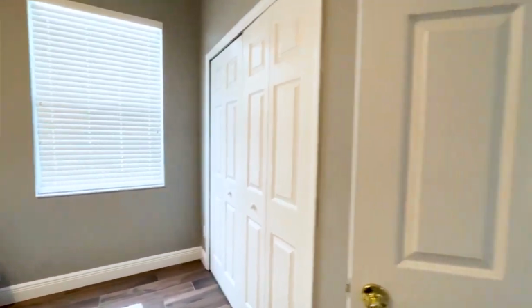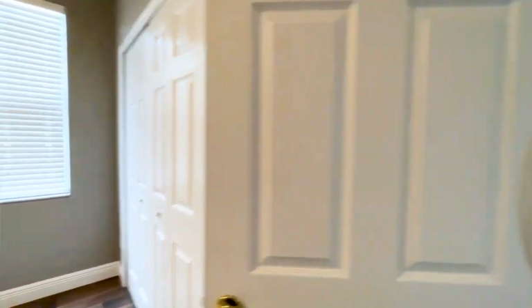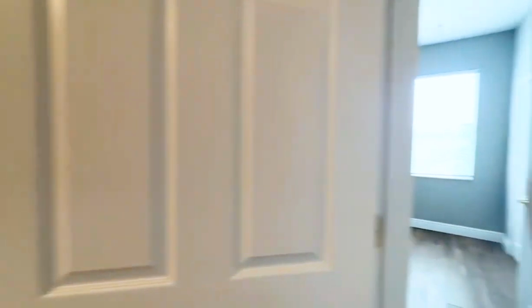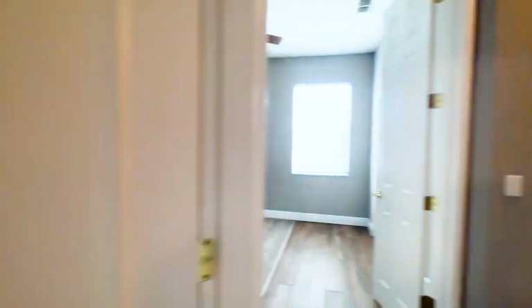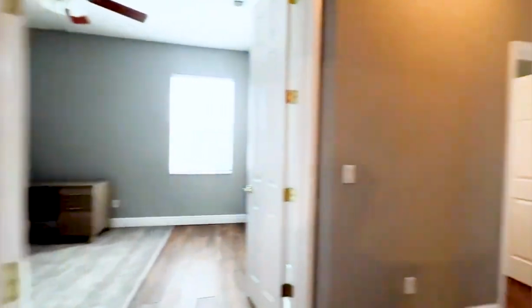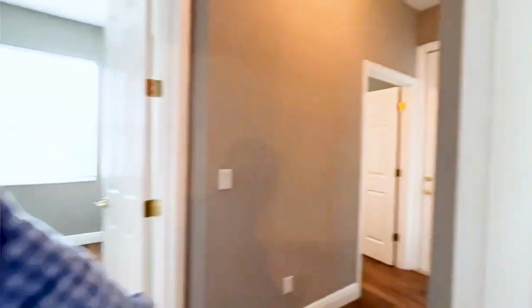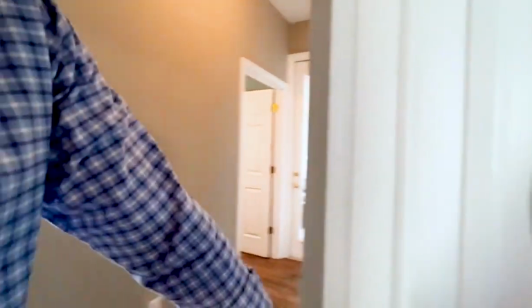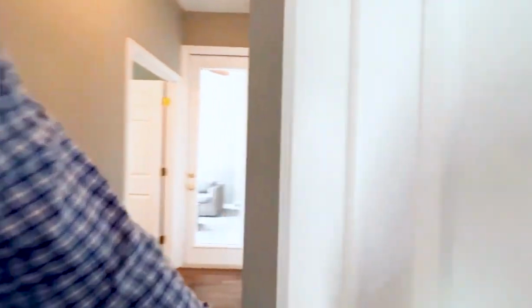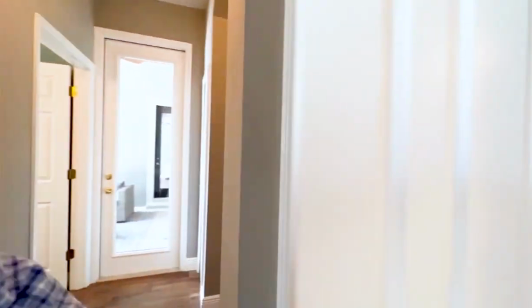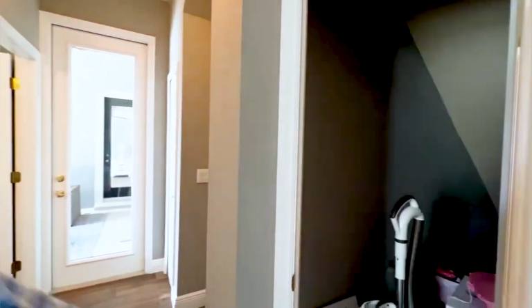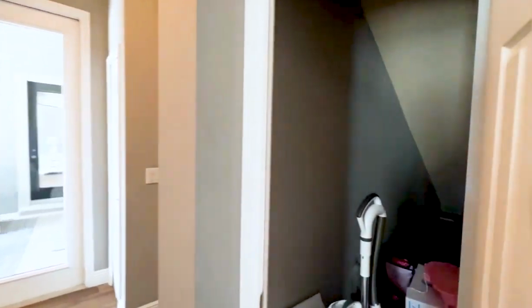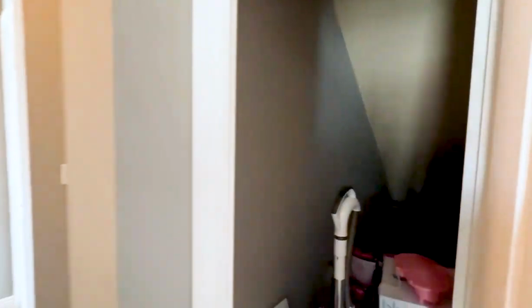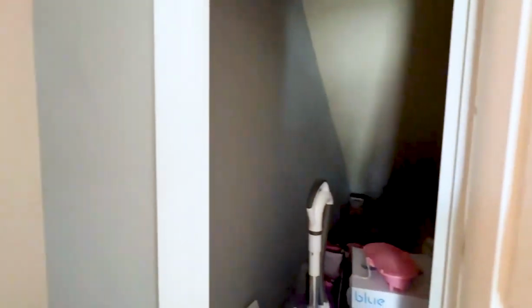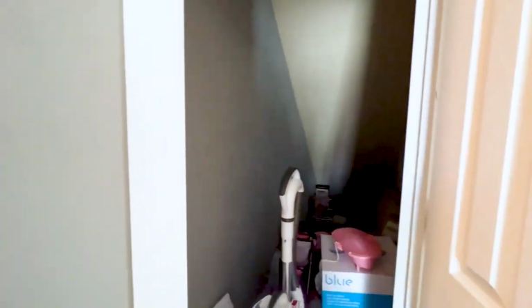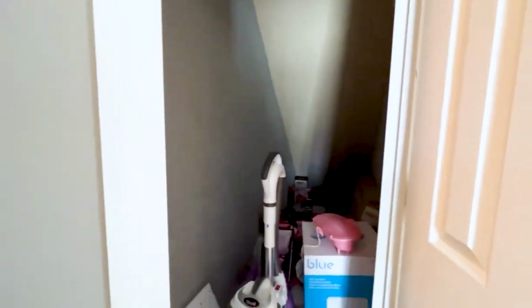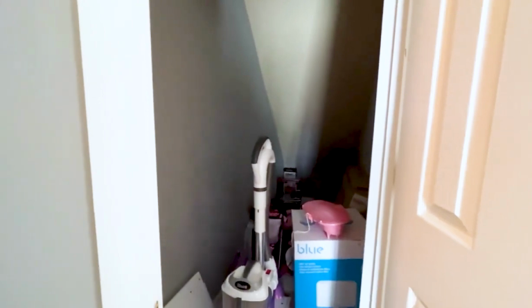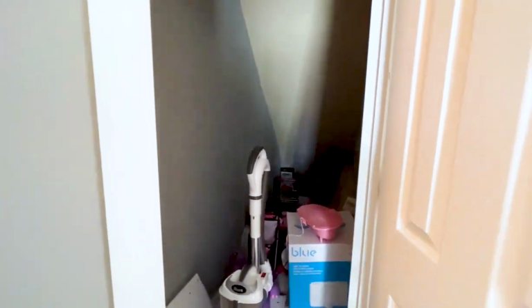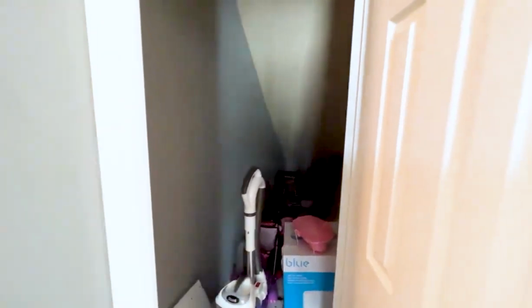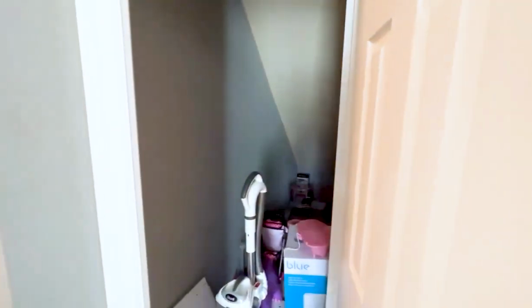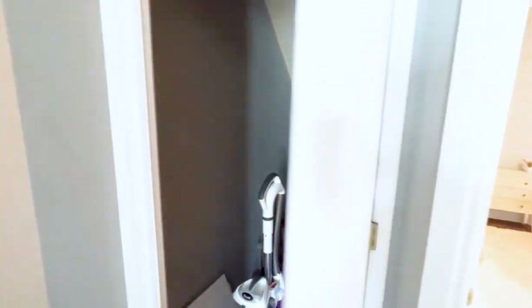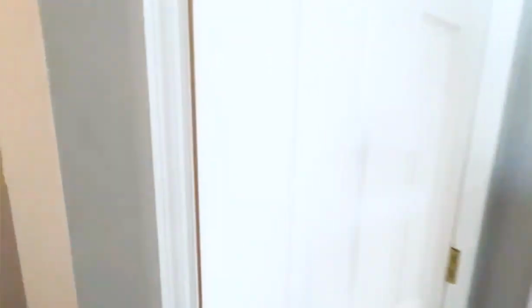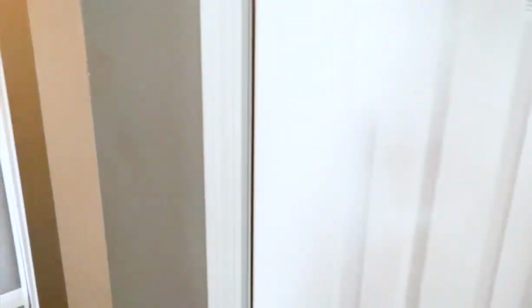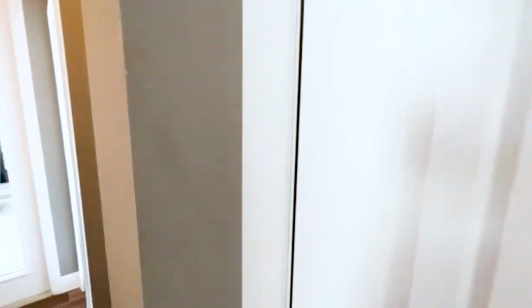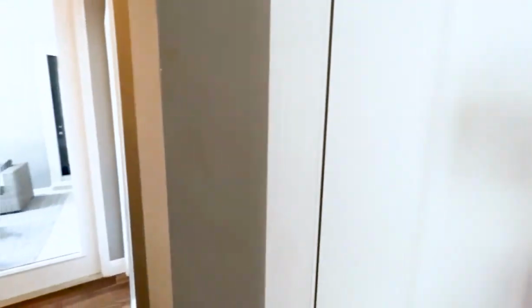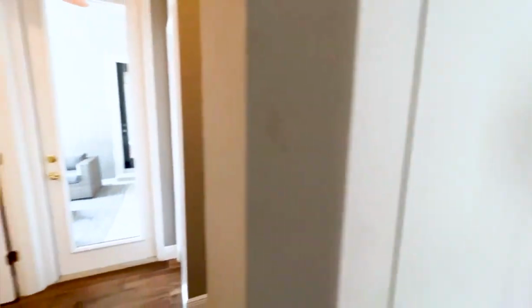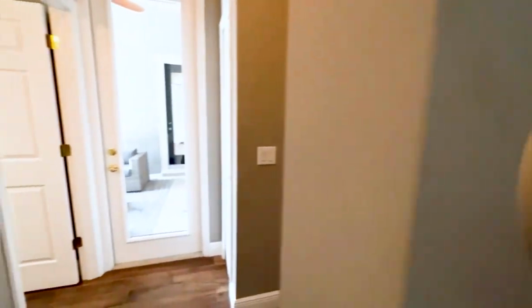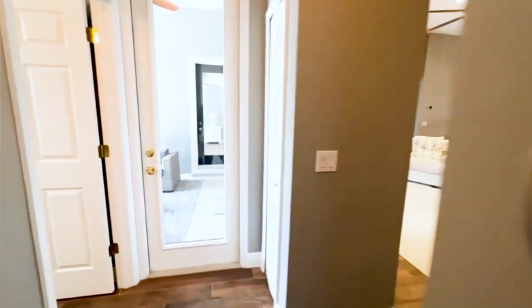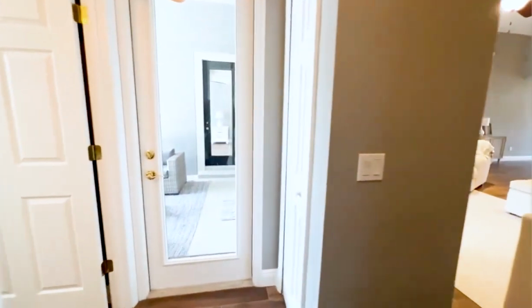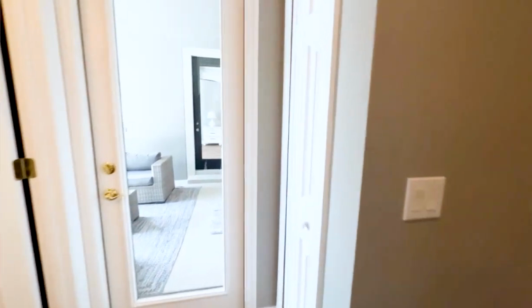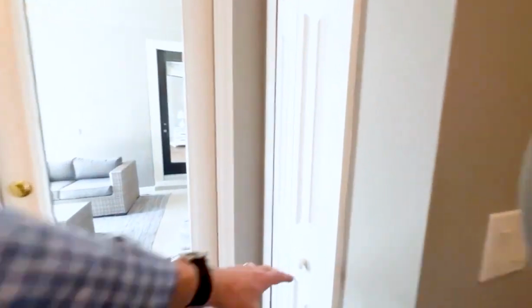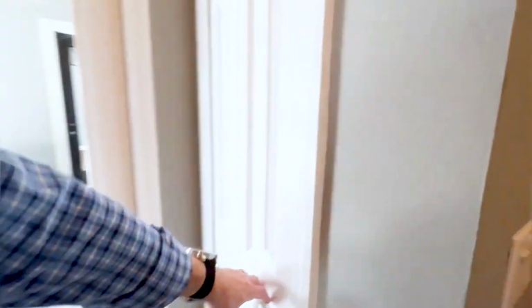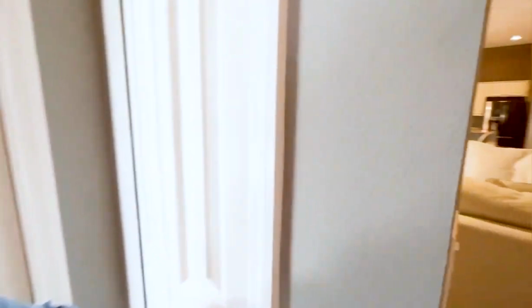On this side we do have extra storage underneath the stairs, and a linen closet right here.